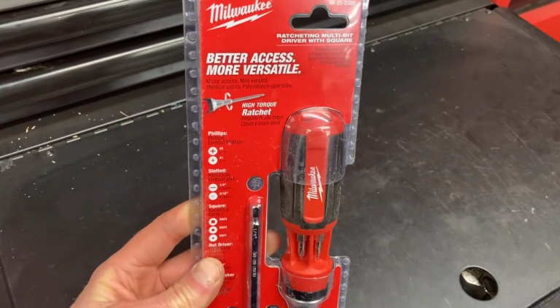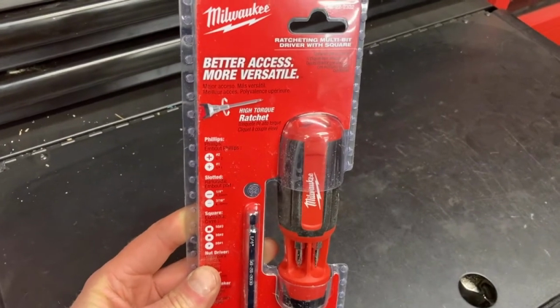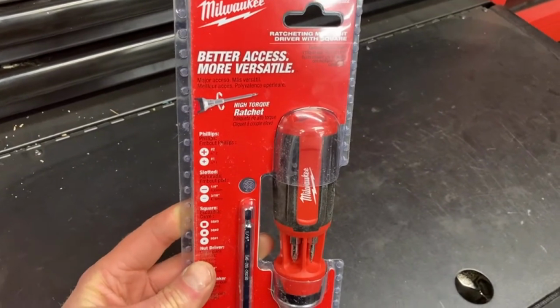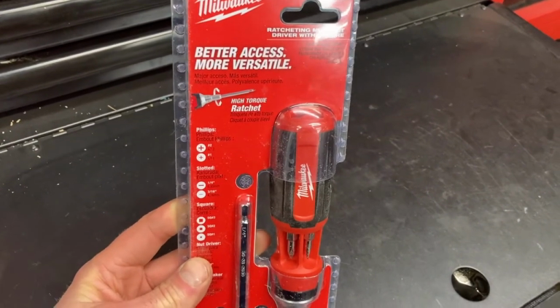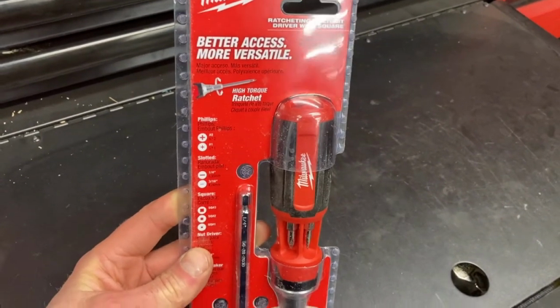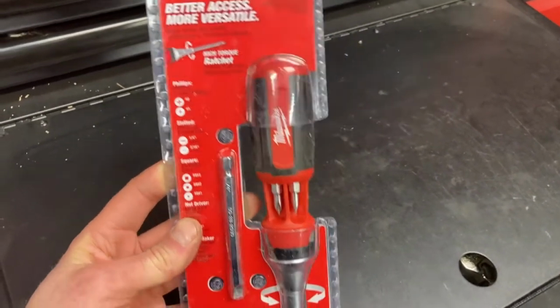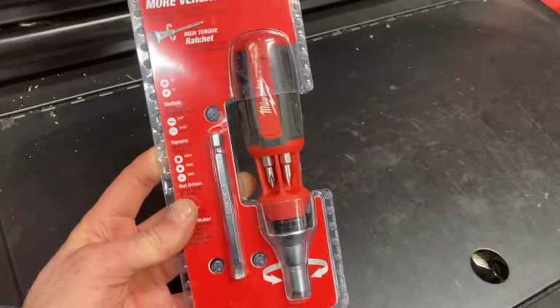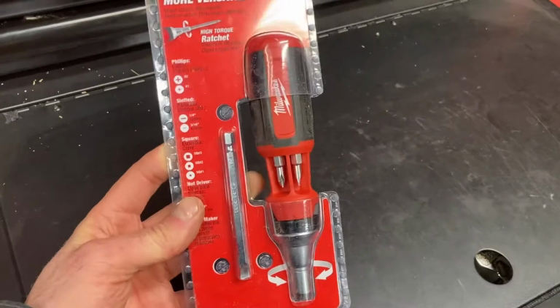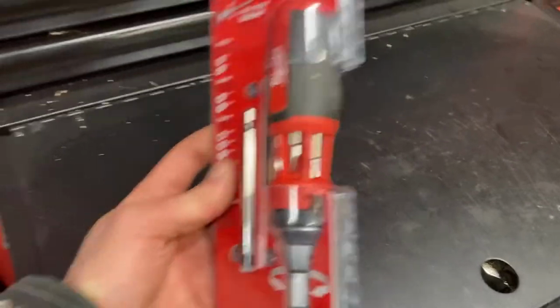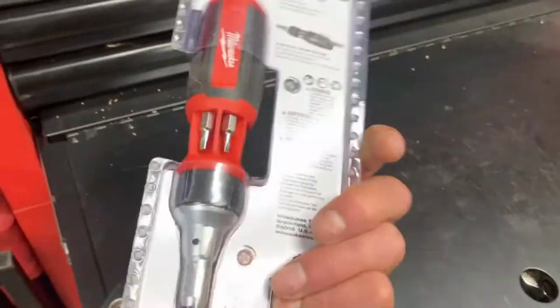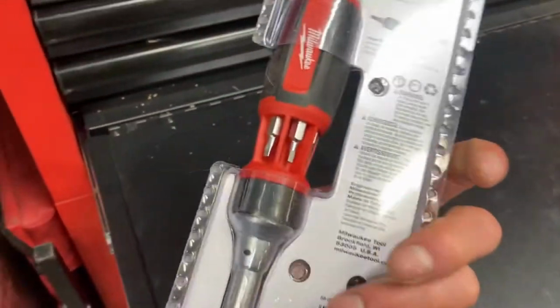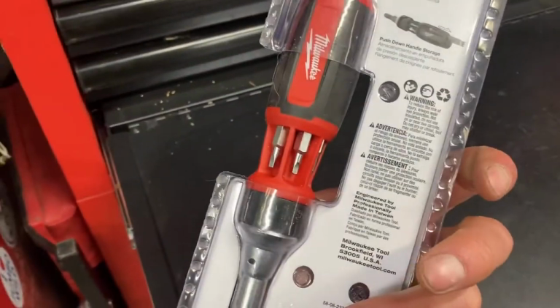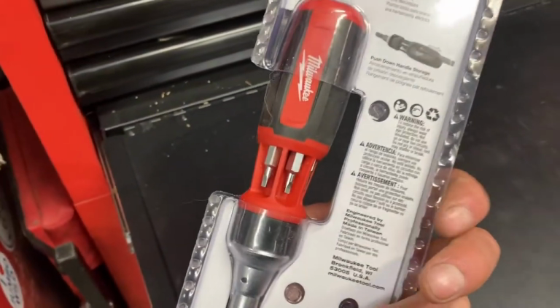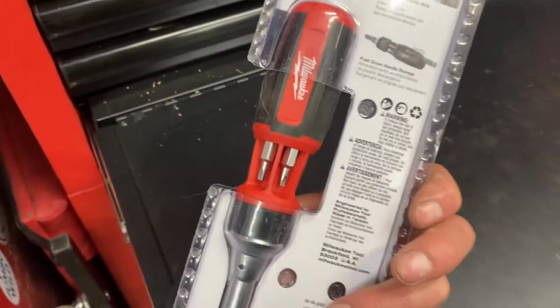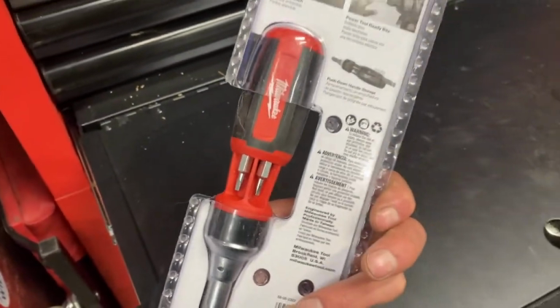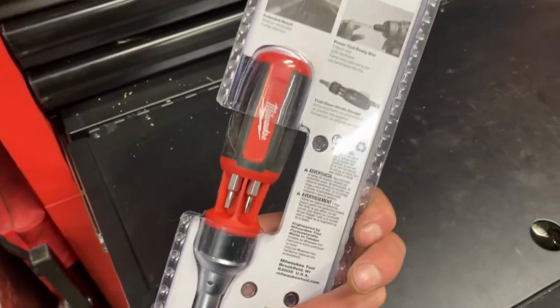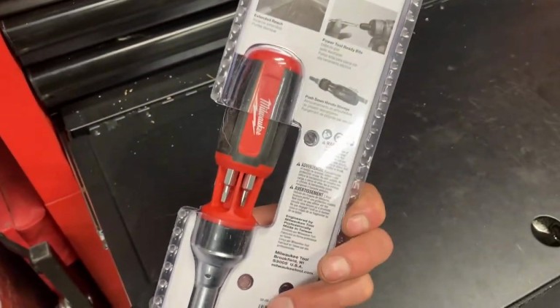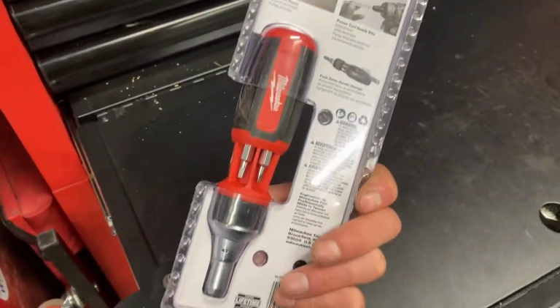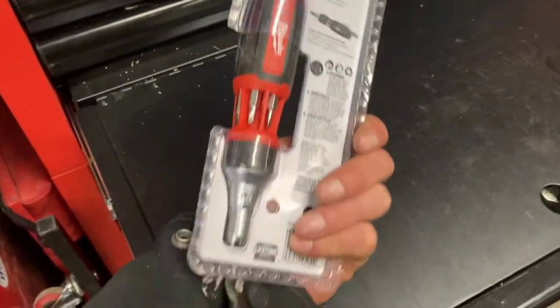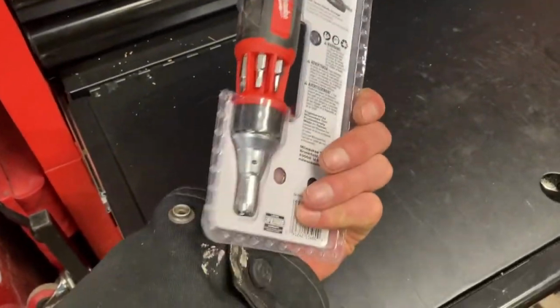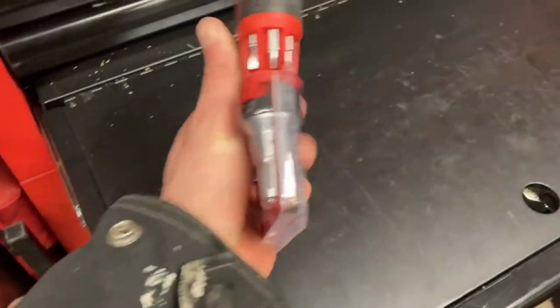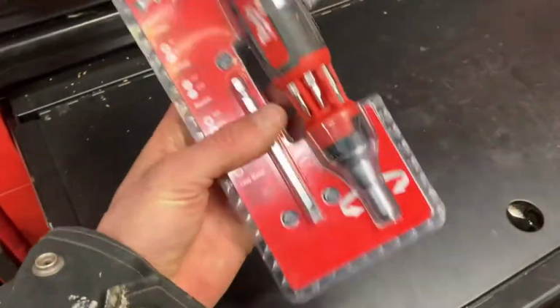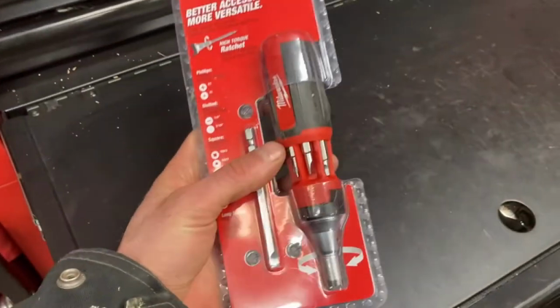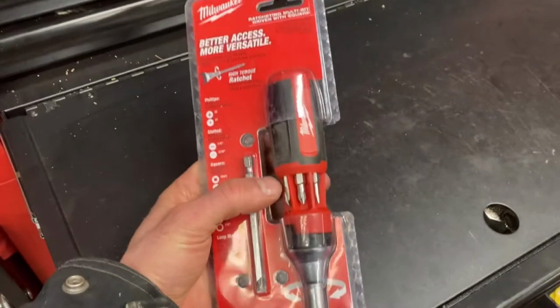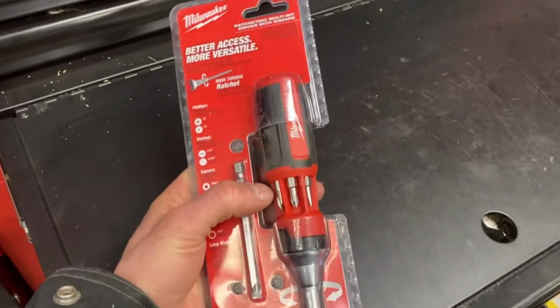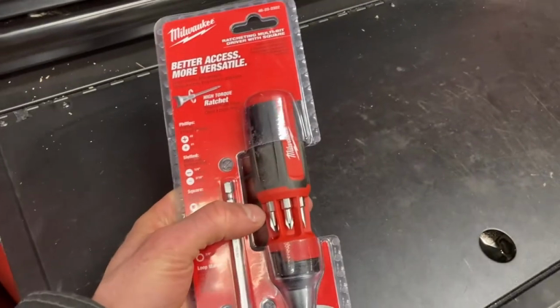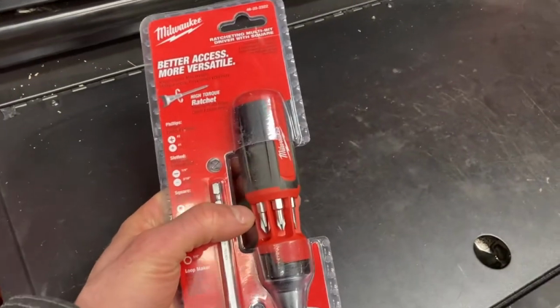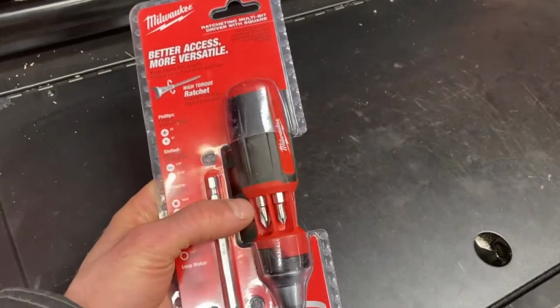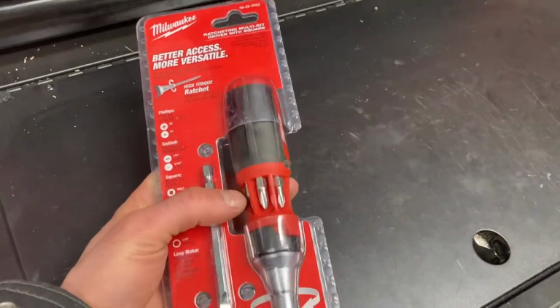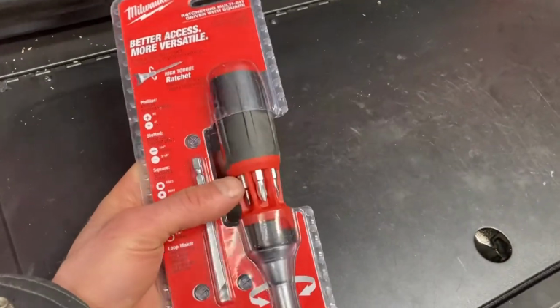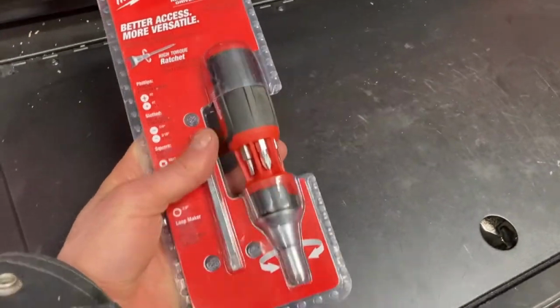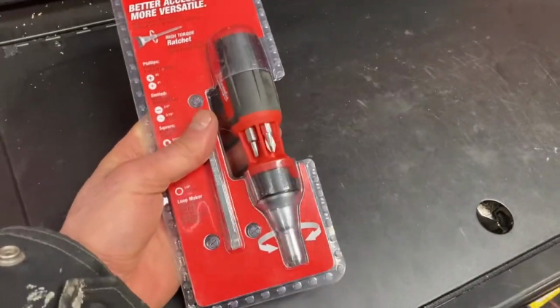This is a Milwaukee screwdriver and I've got a few of these. I keep one in my tool bag, one in the house, one in the van.